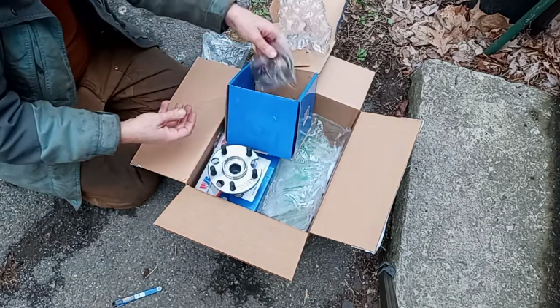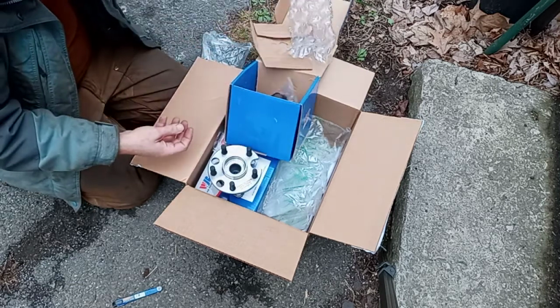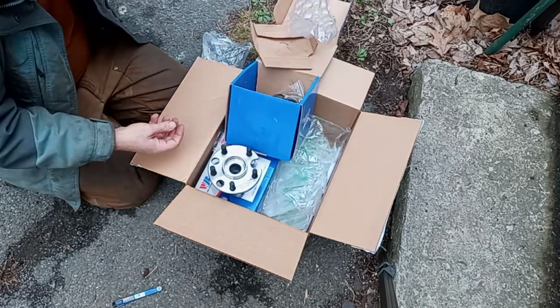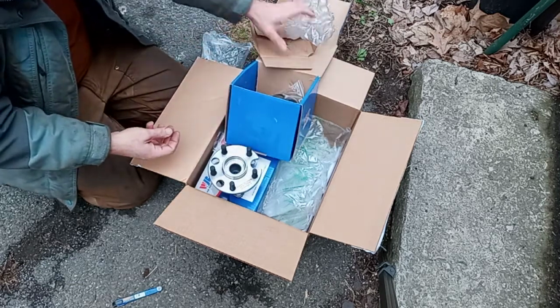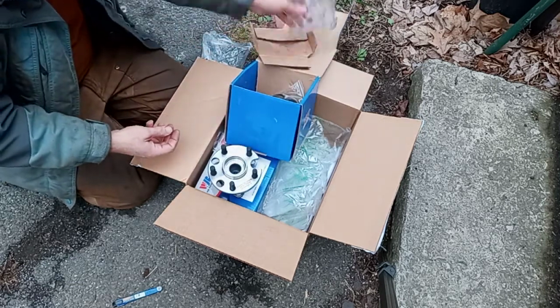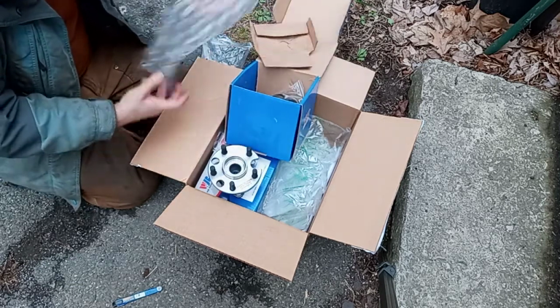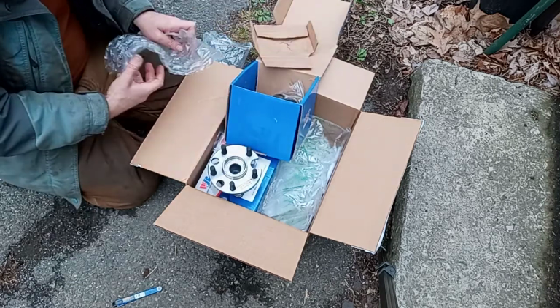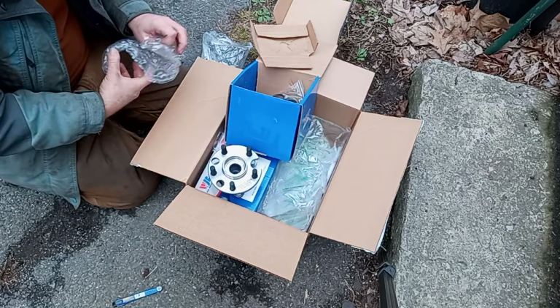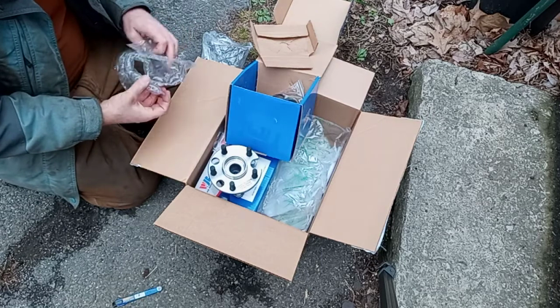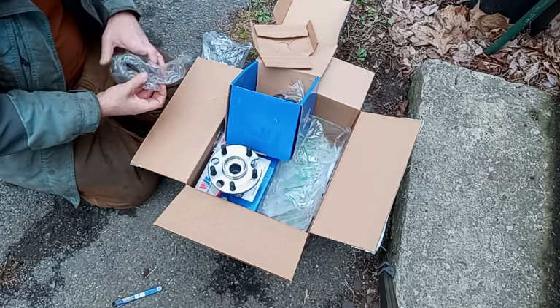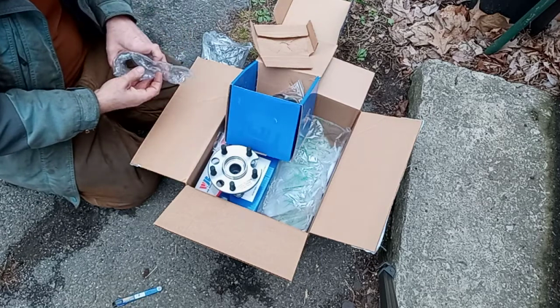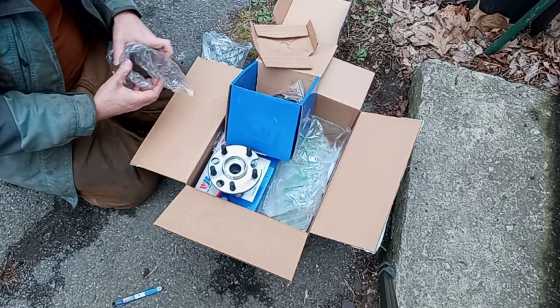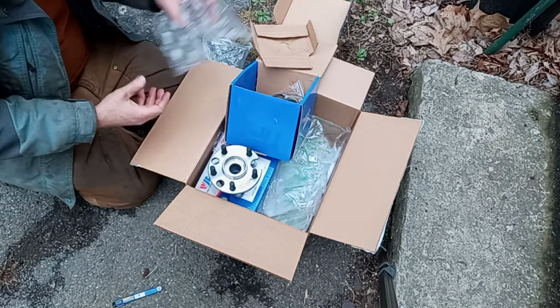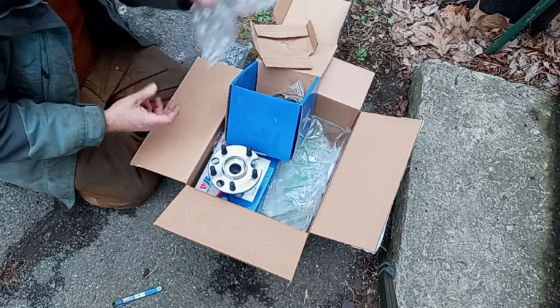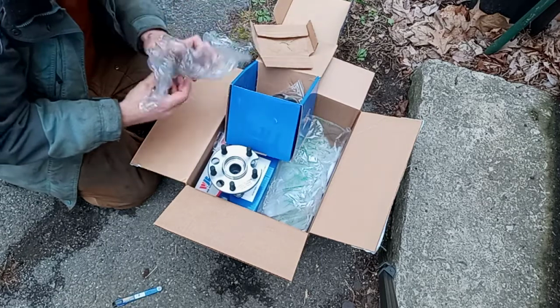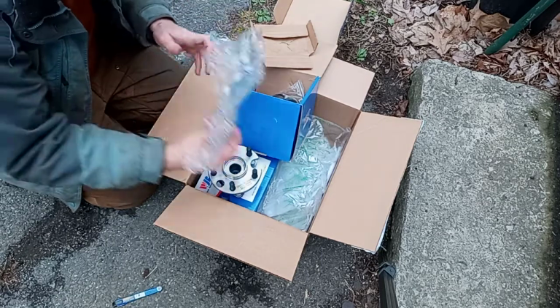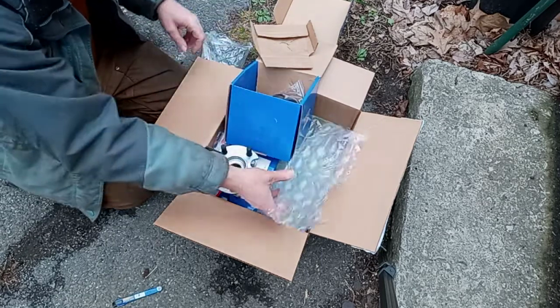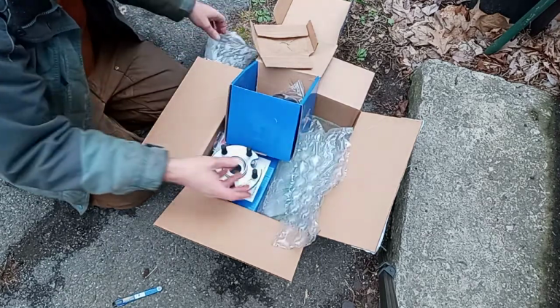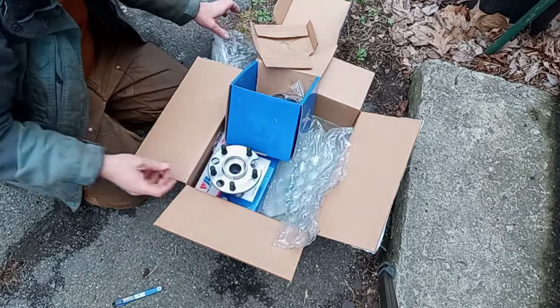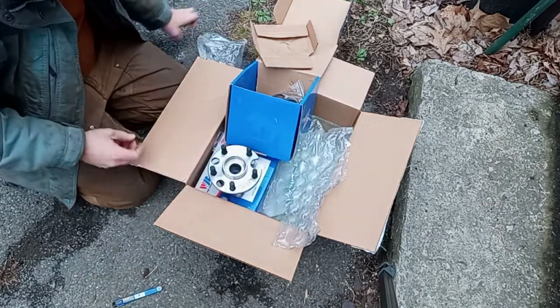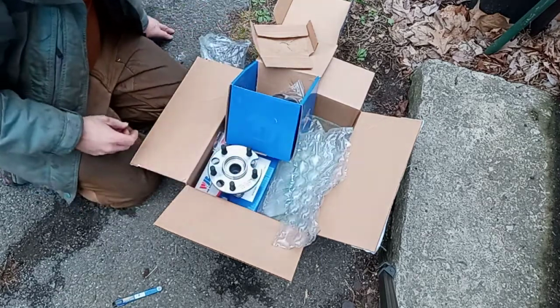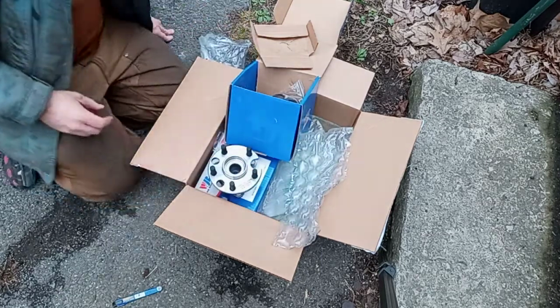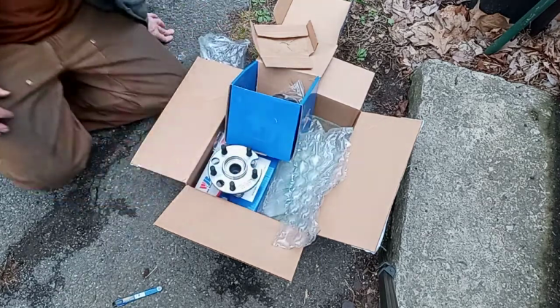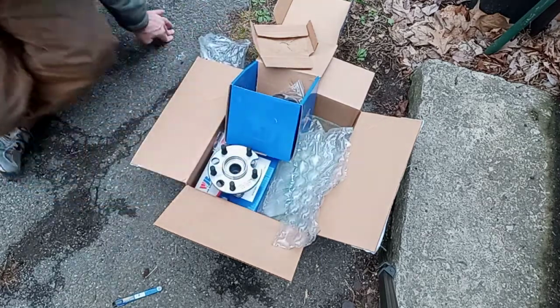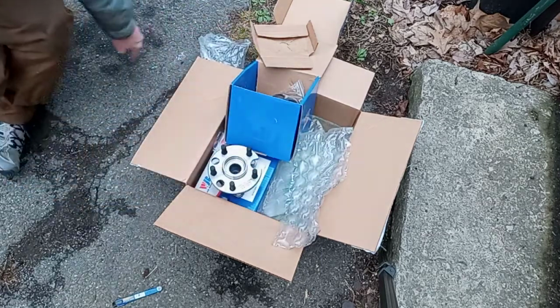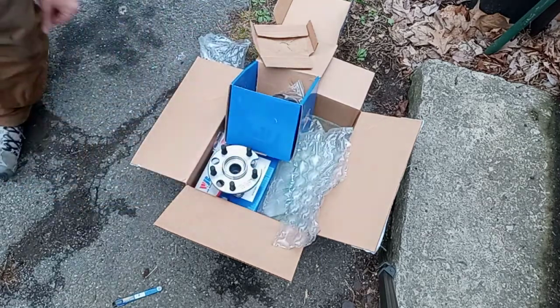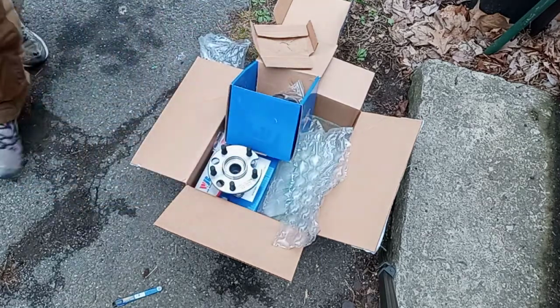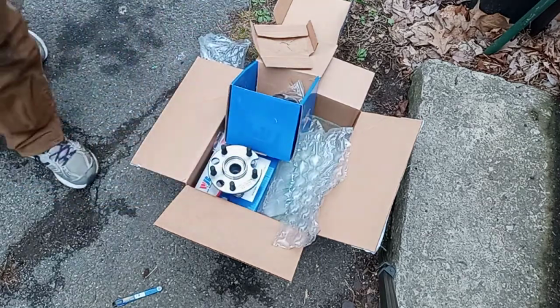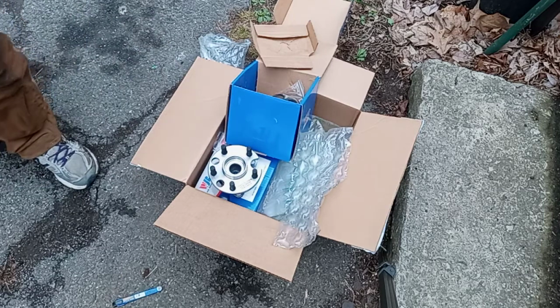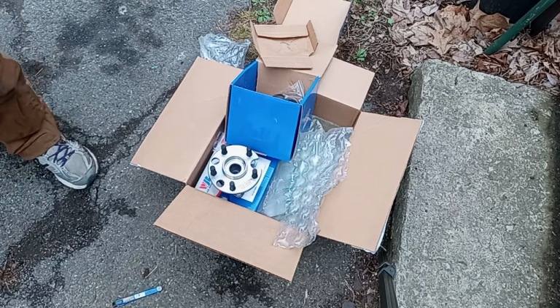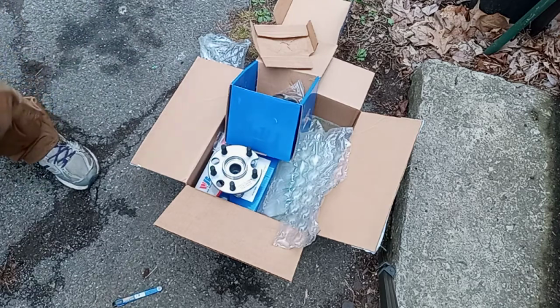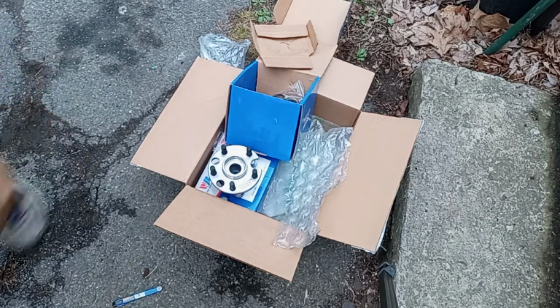Anyway, that concludes this unboxing video. If you like what you've seen, don't forget to like, share, and subscribe, and recommend it to all your friends.